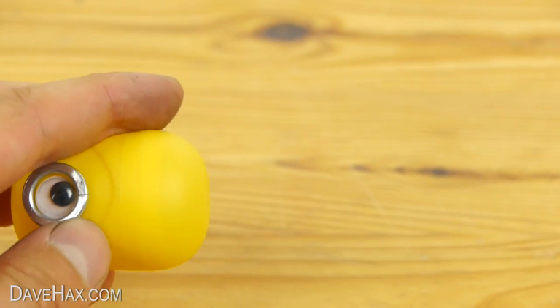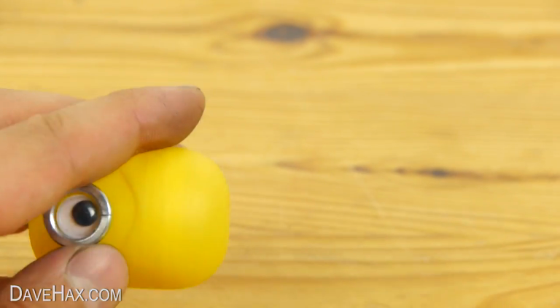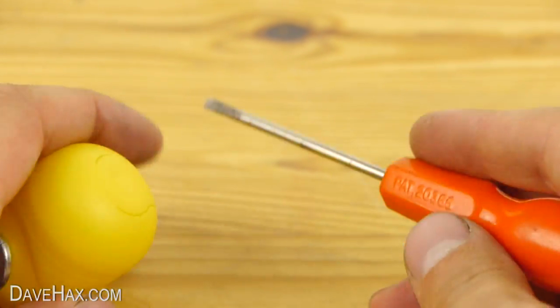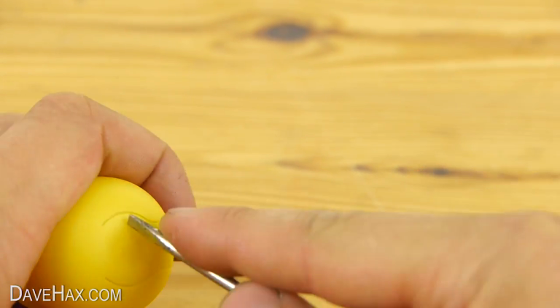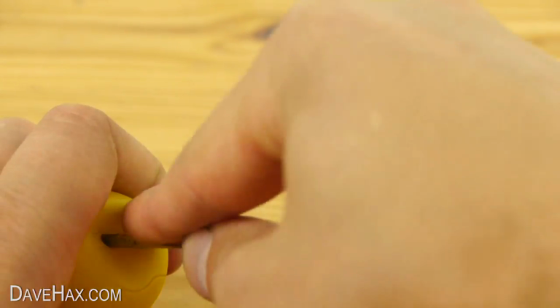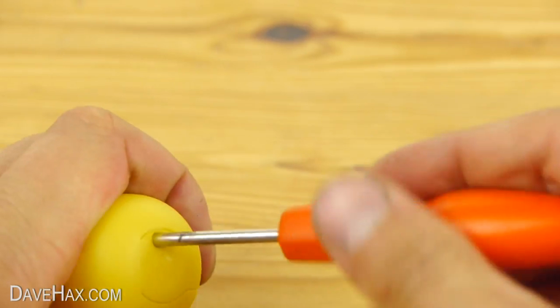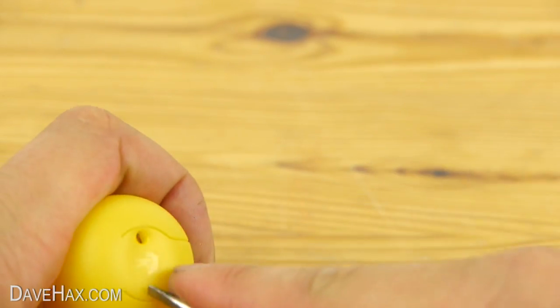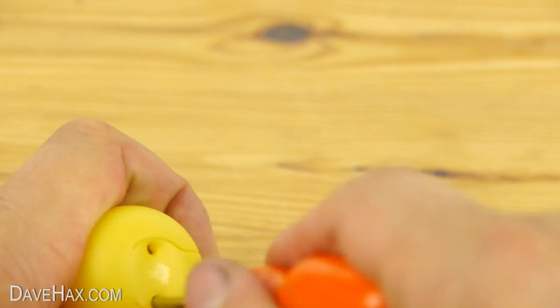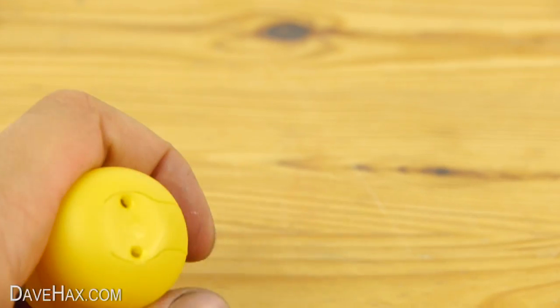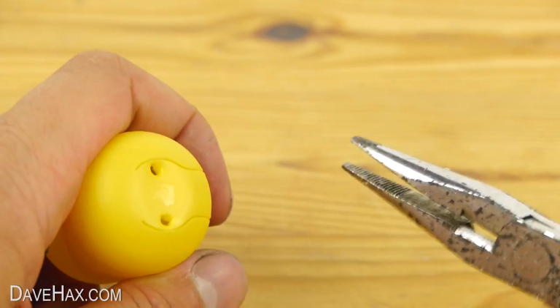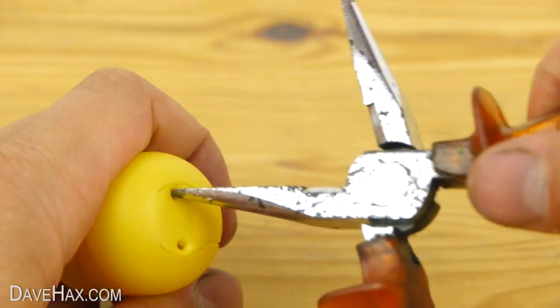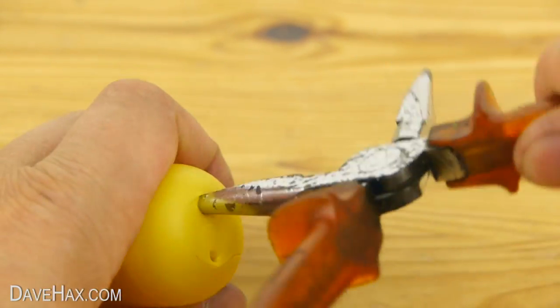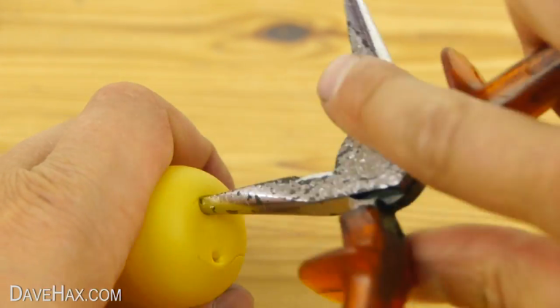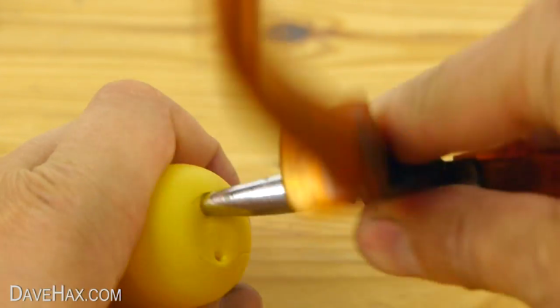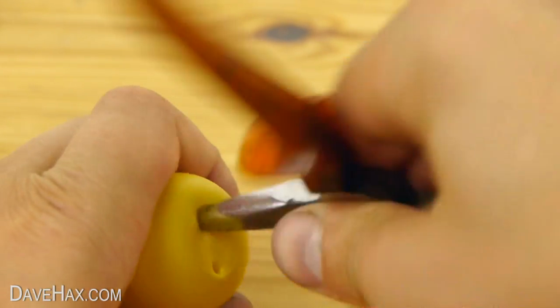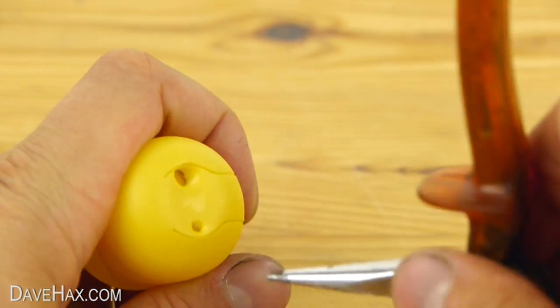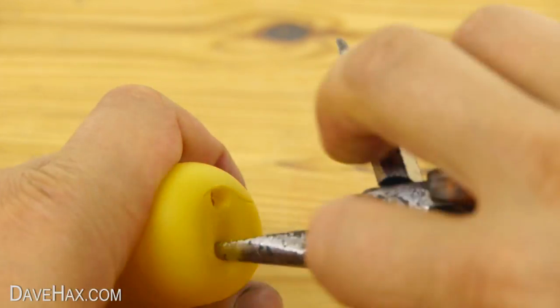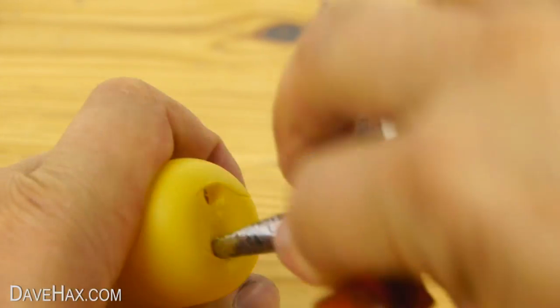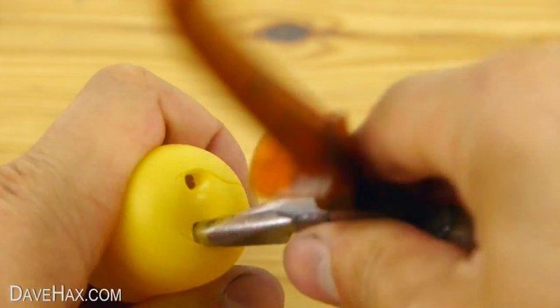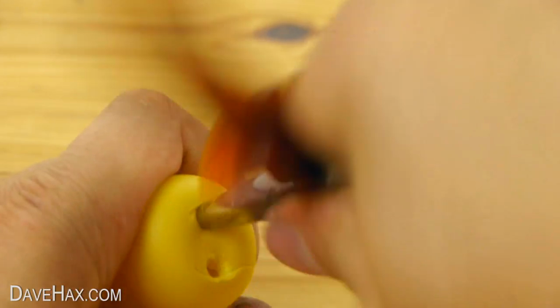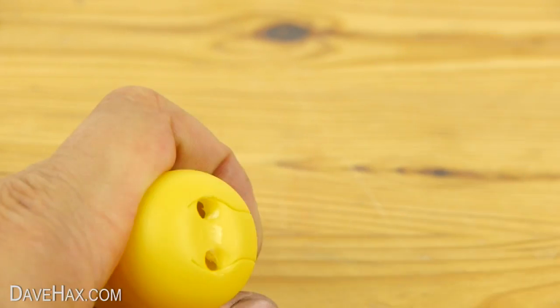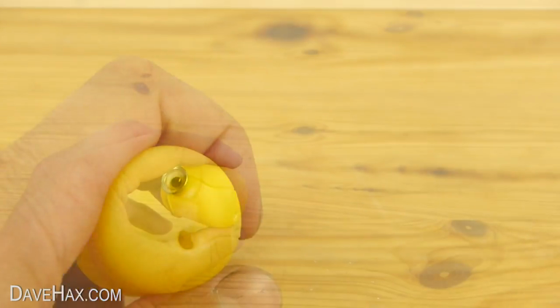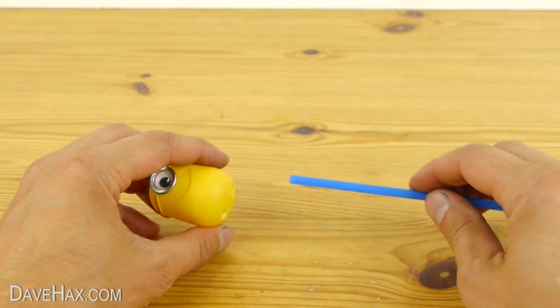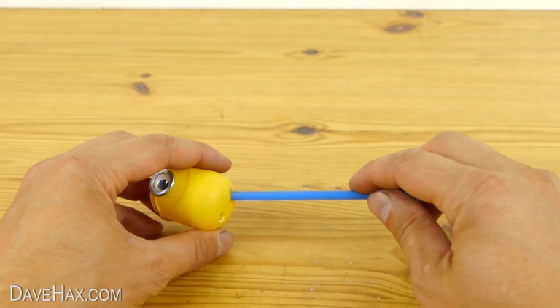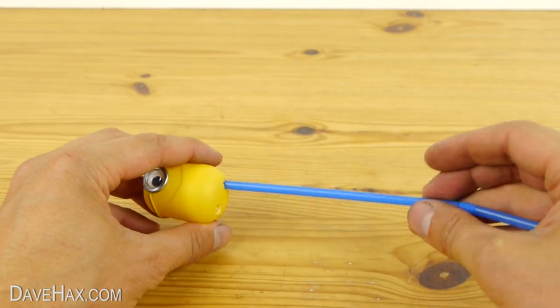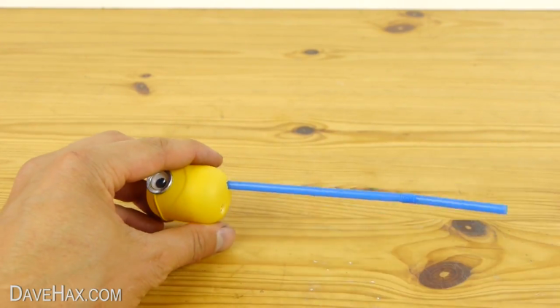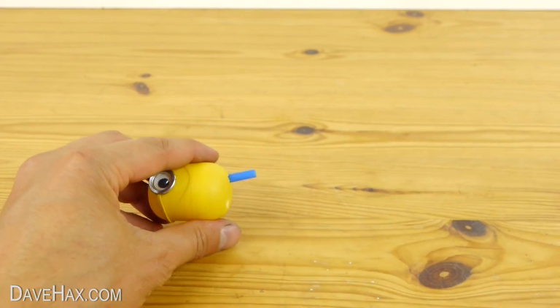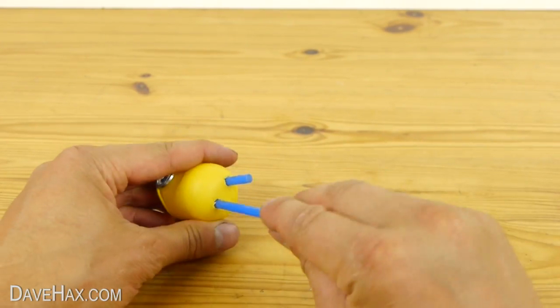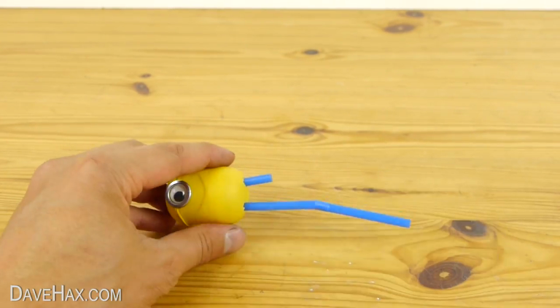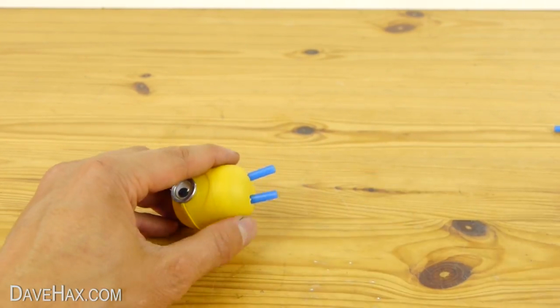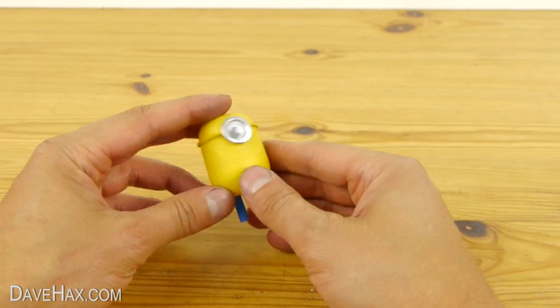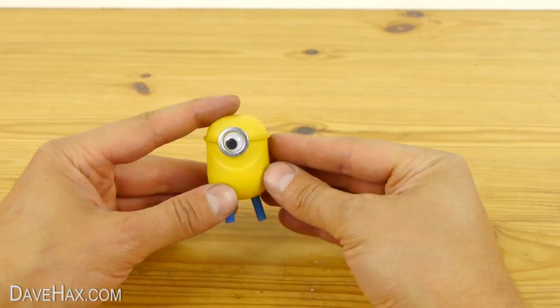Next, take a small screwdriver and make two holes in the bottom of the pod like this. Then I'm using a pair of pliers to make them a little bit larger. They need to be just big enough to push a drinking straw through for the legs. We'll be doing these later.